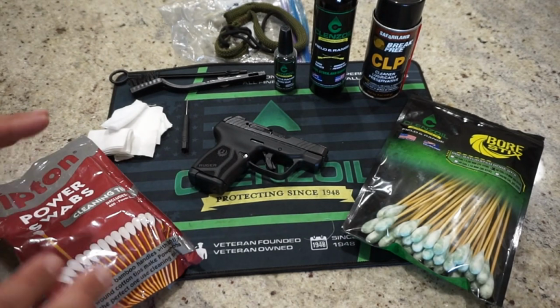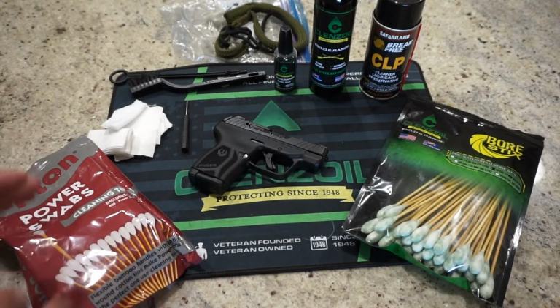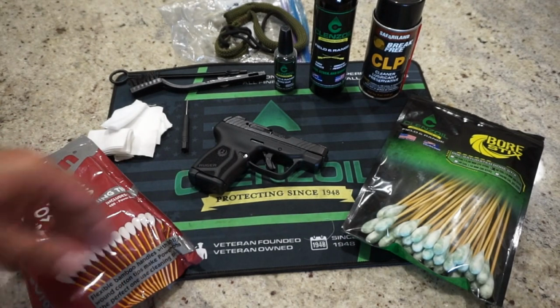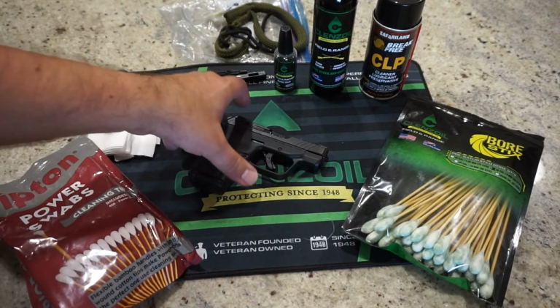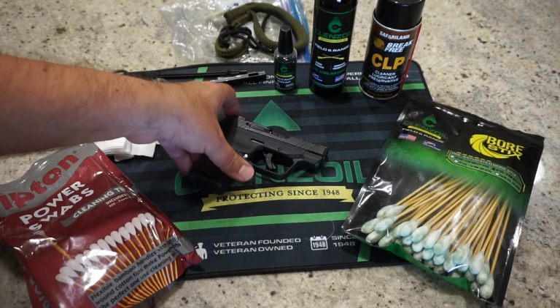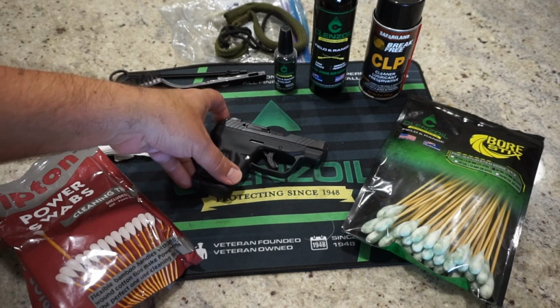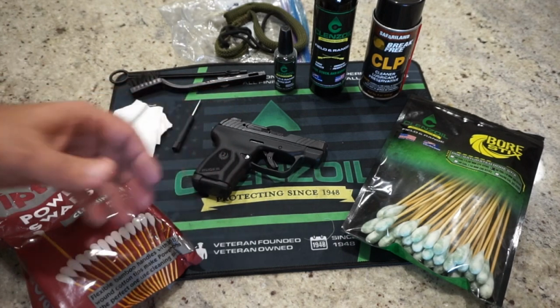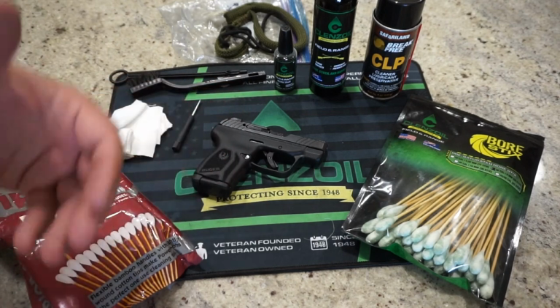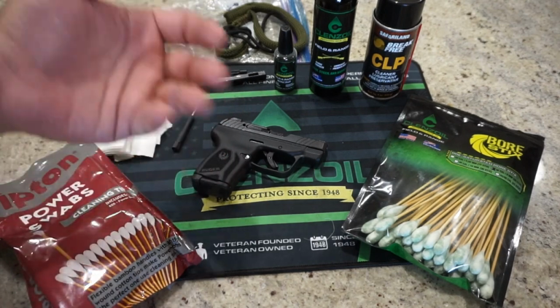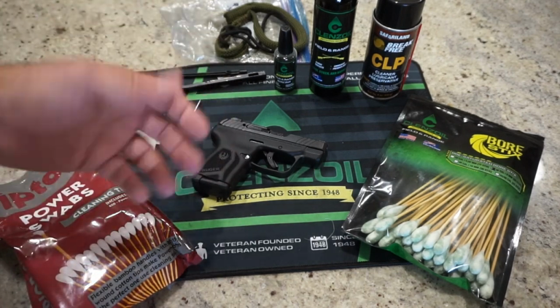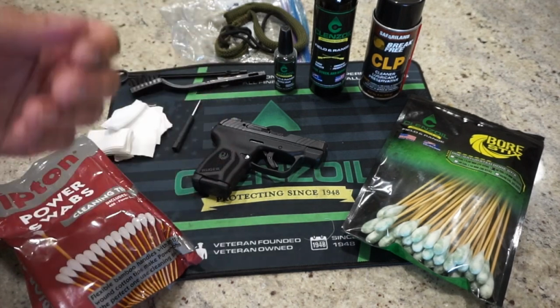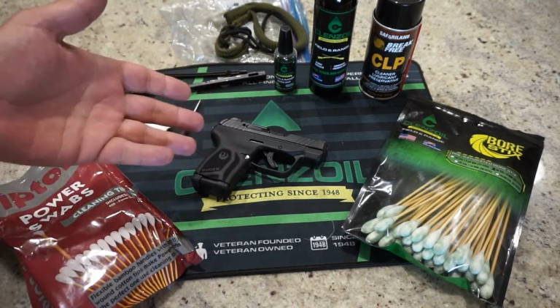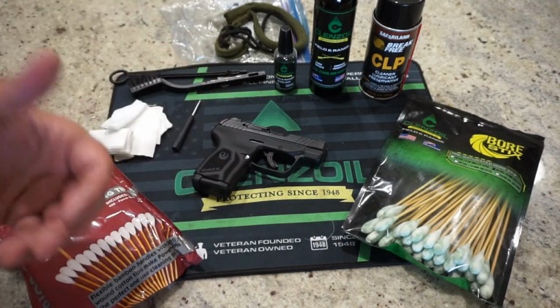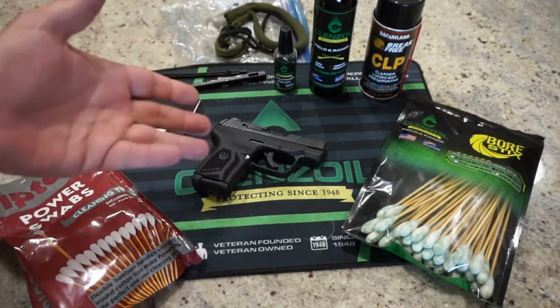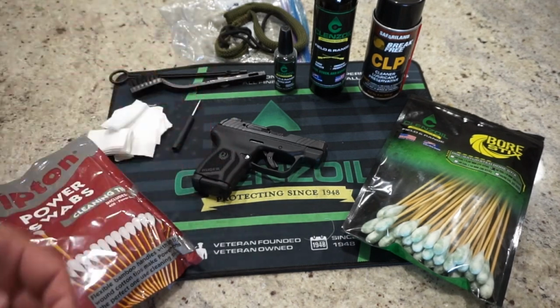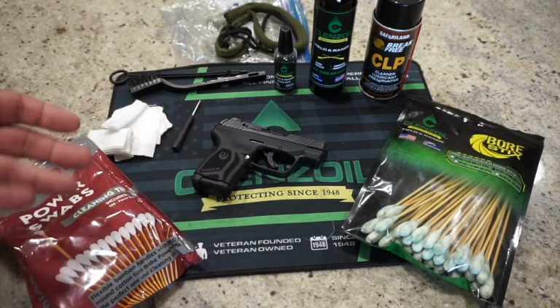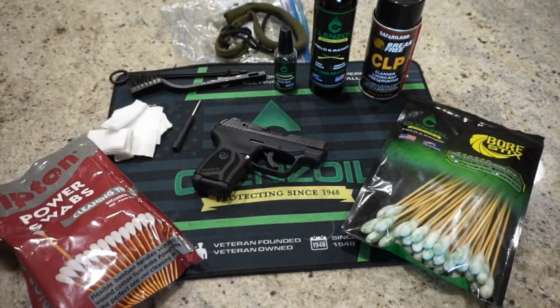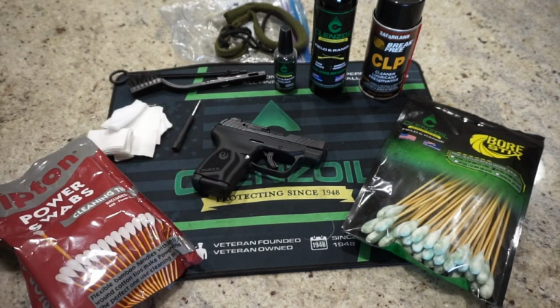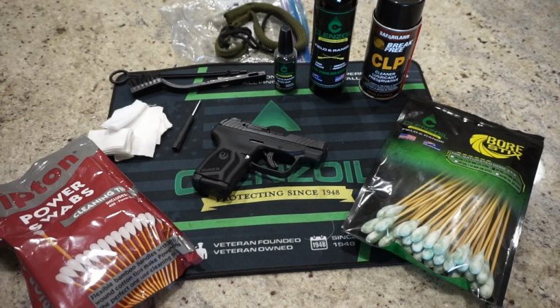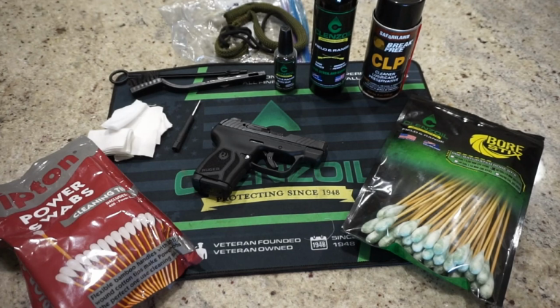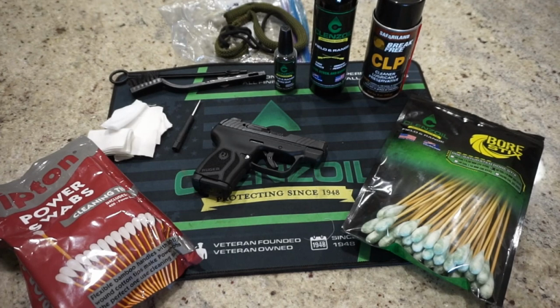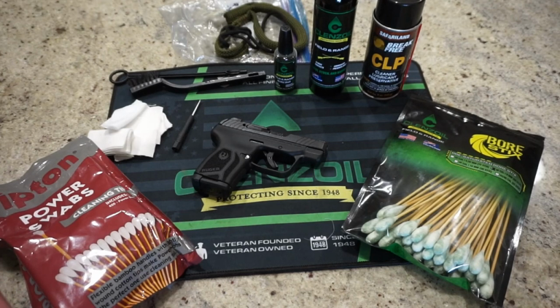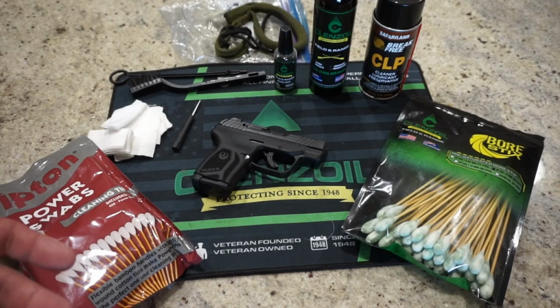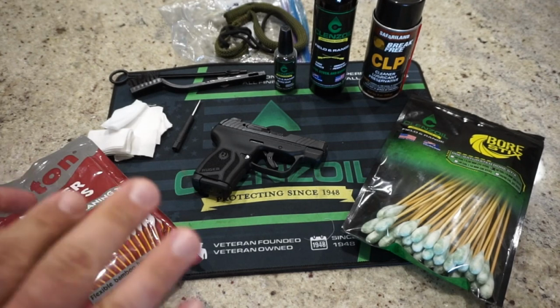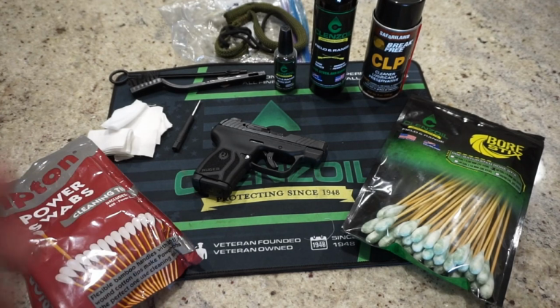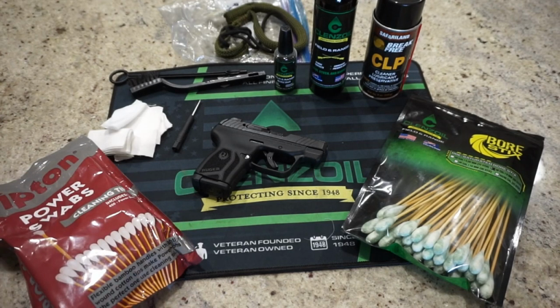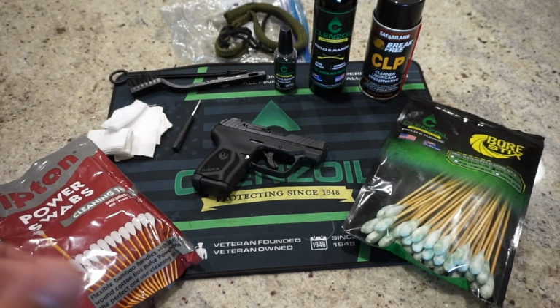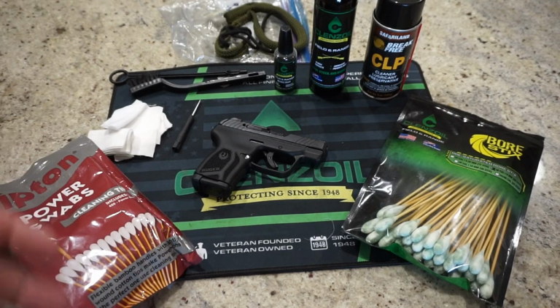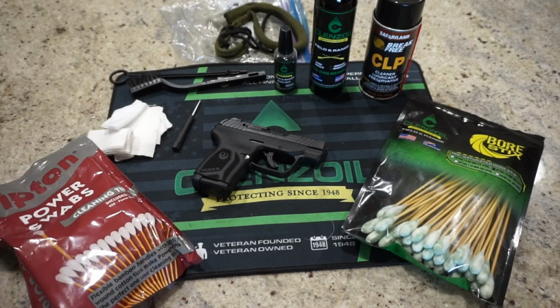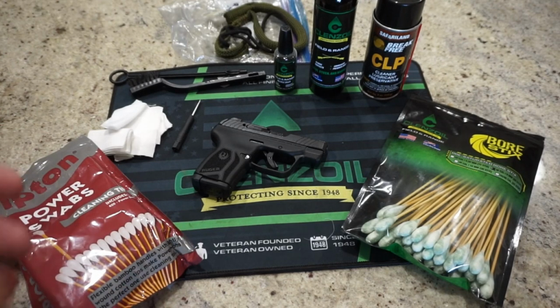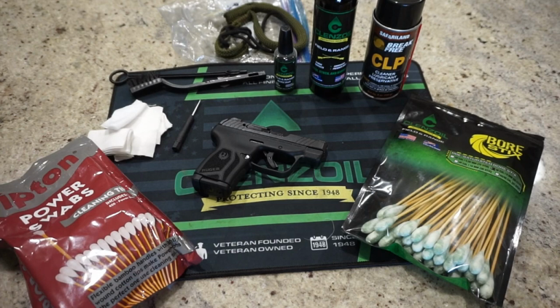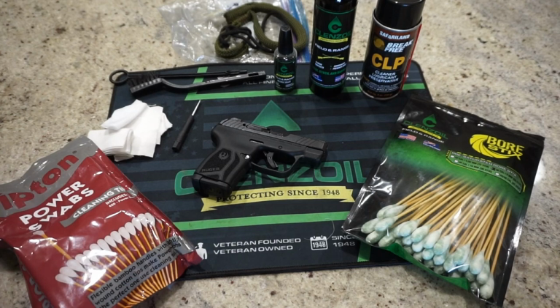I tend to use a two-step process when I'm cleaning my firearms. I tend to apply the product, wipe it off, and then just put on one more coat, and that's it. That allows the product to kind of work in, do its job, wipe it off, and then just leave it with a lubricated coat, and that's typically all you have to do.